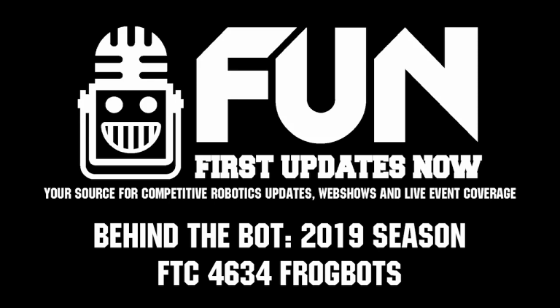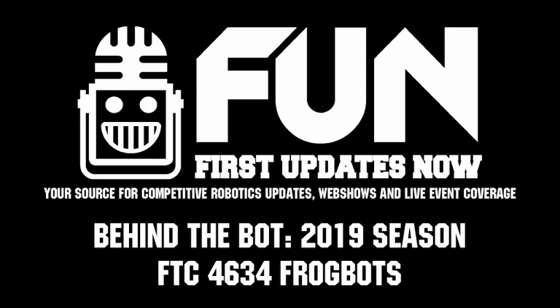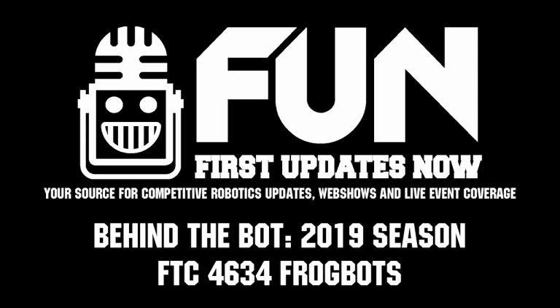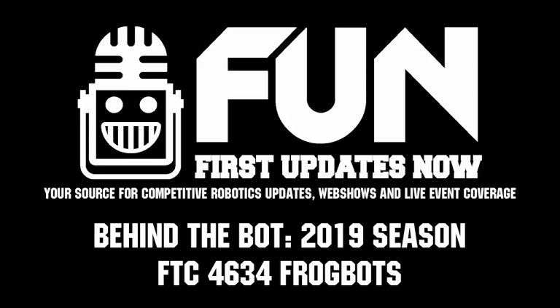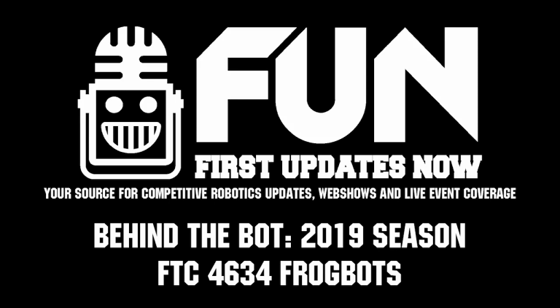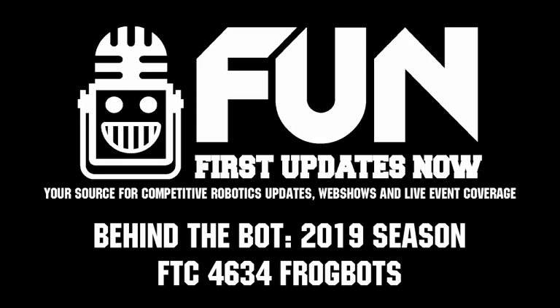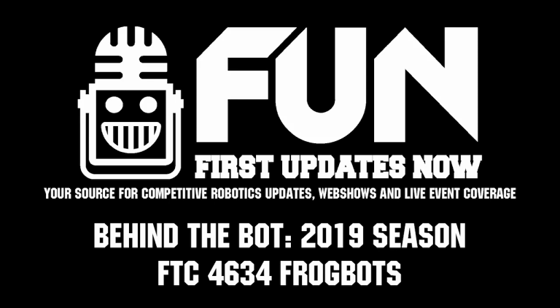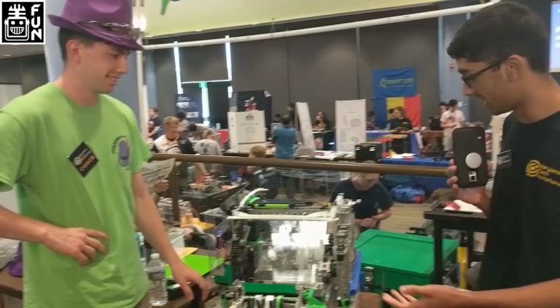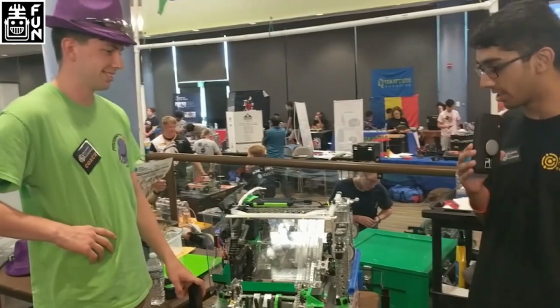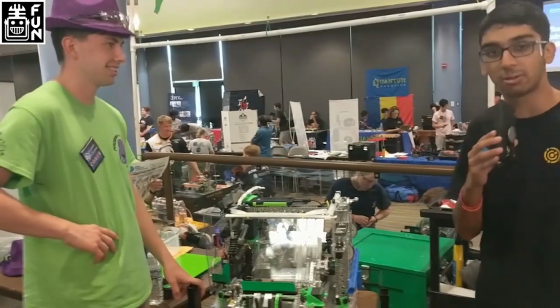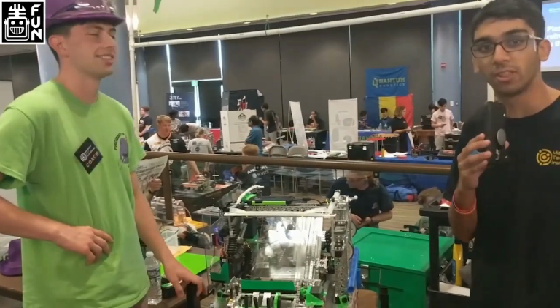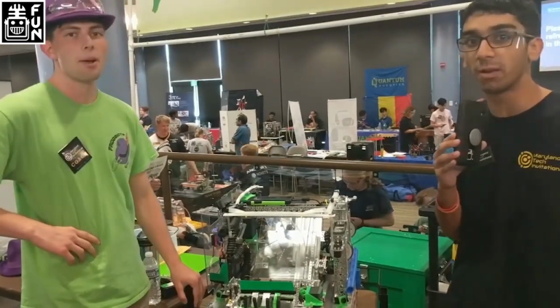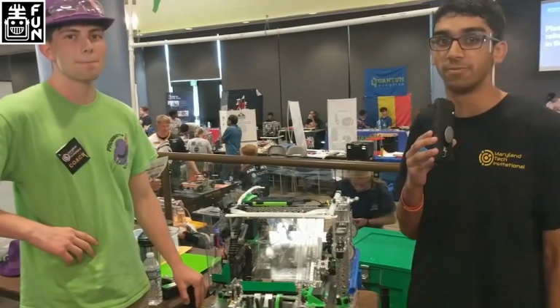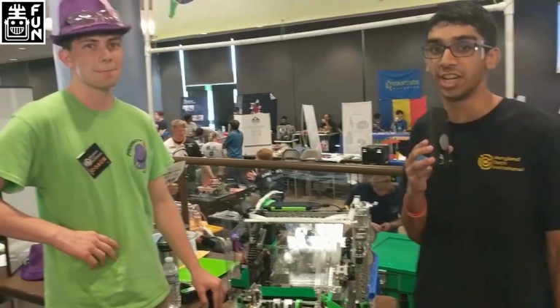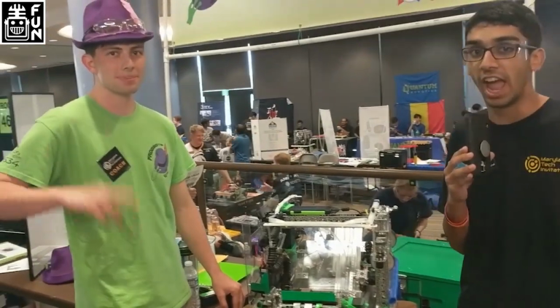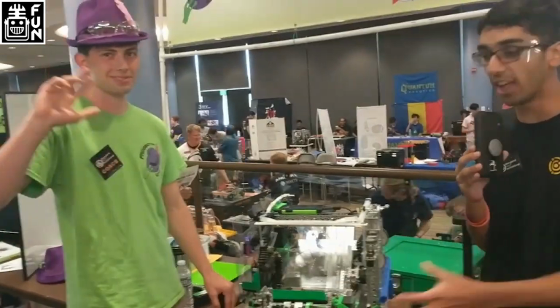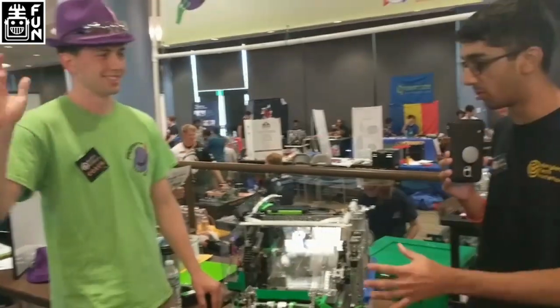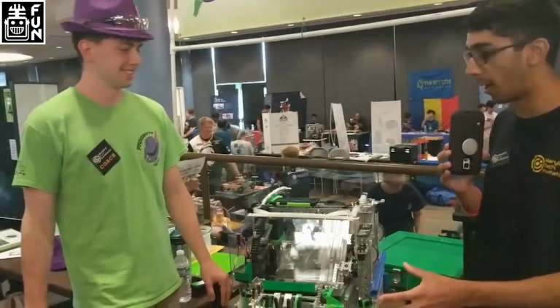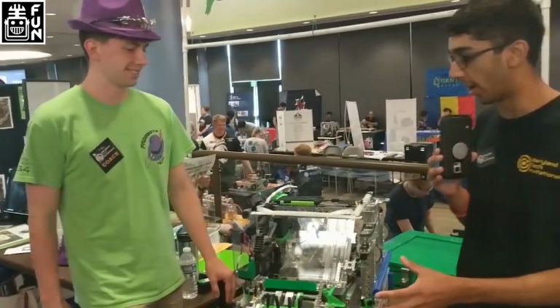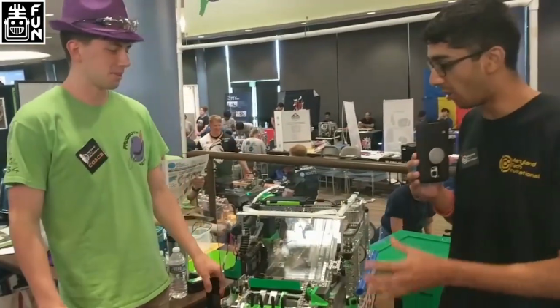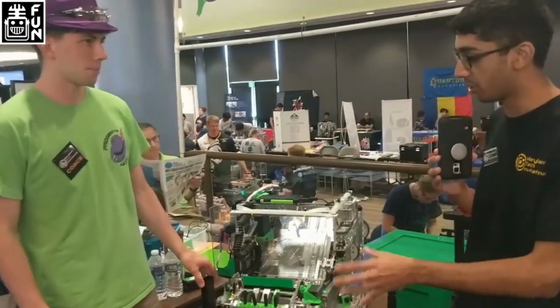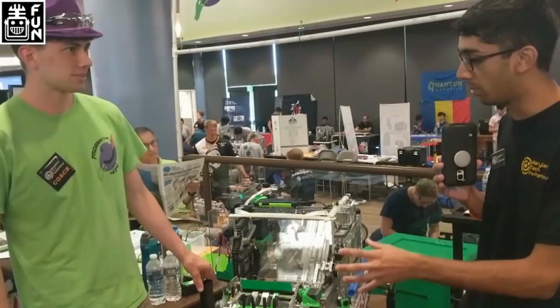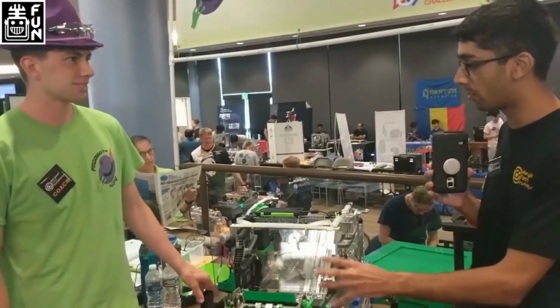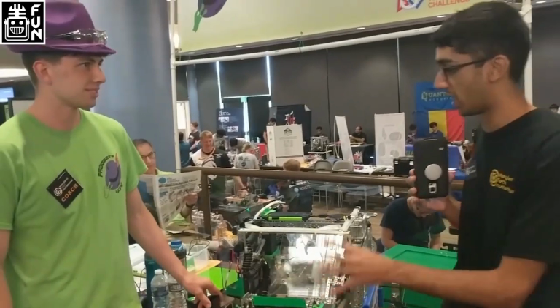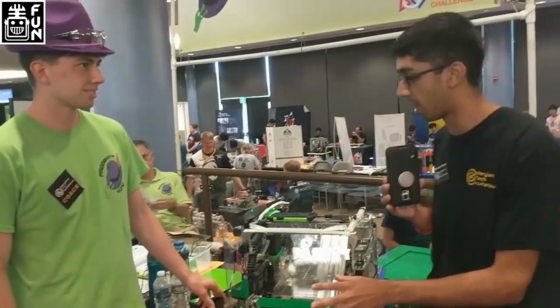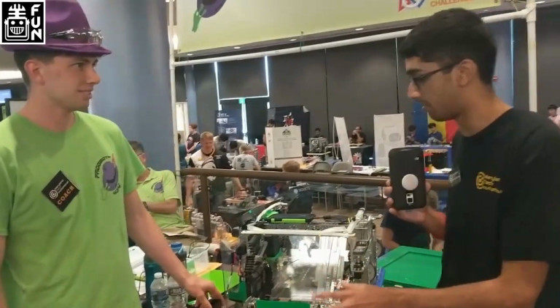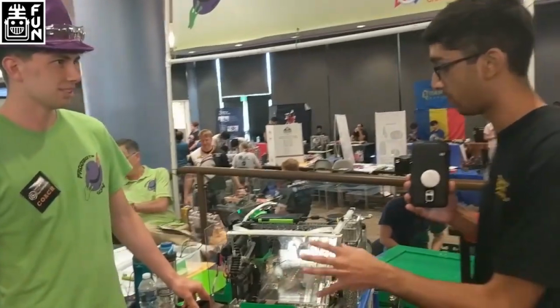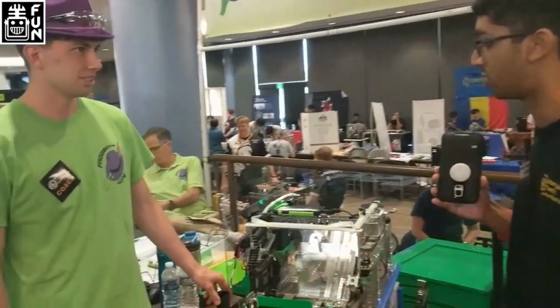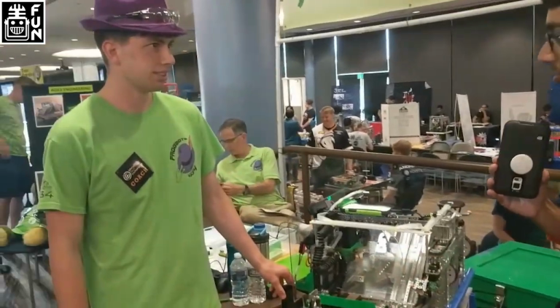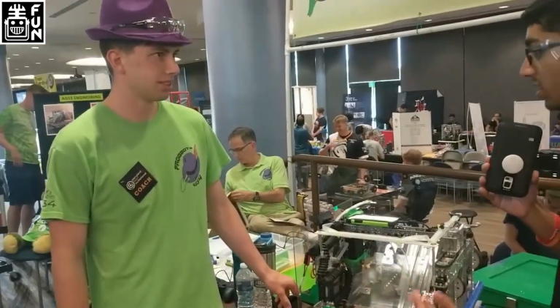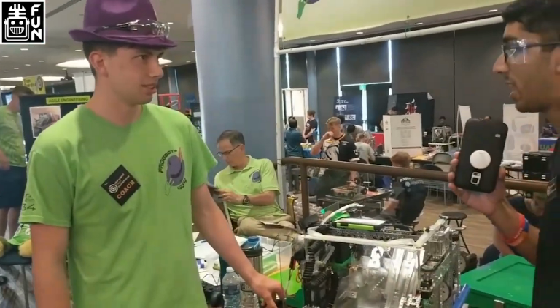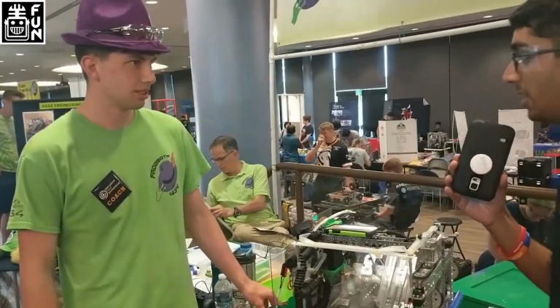Hi, it's Ishan from First Updates Now, and today we're here with Team 4634, the Frogbots from Virginia. They've got a really cool robot here. I wanted to learn a little bit more about your intake mechanism and the springs that you've got going on. Can you tell me about that?